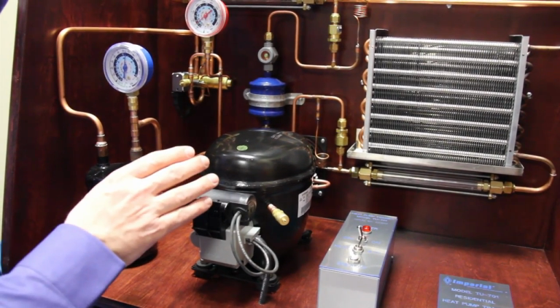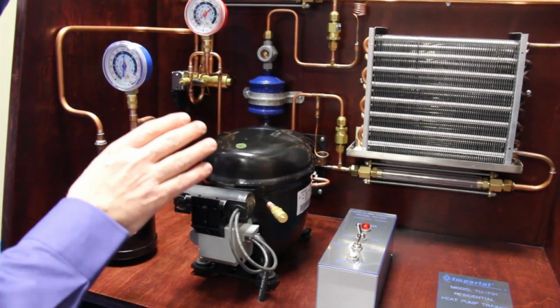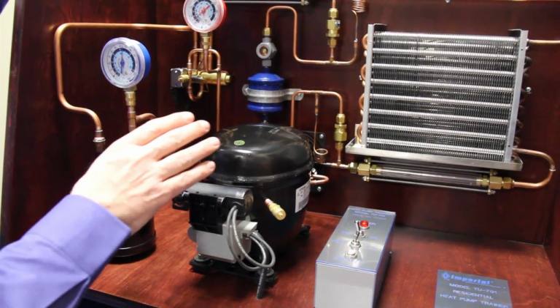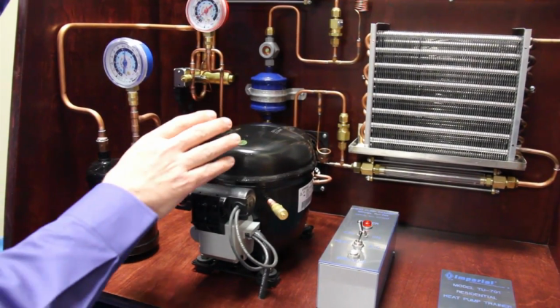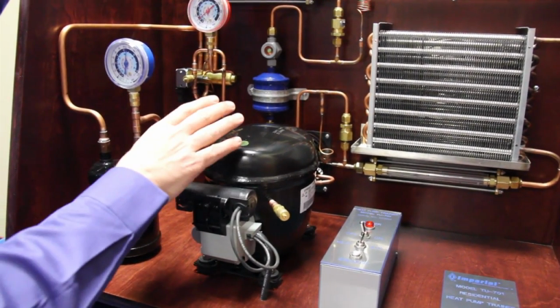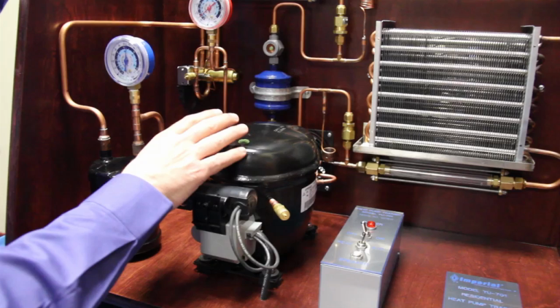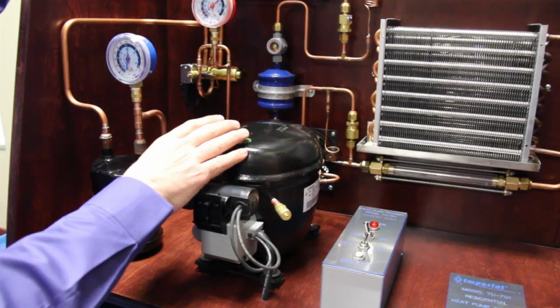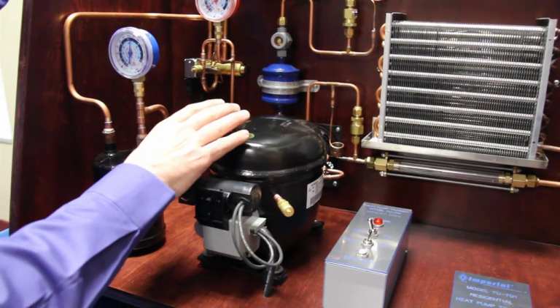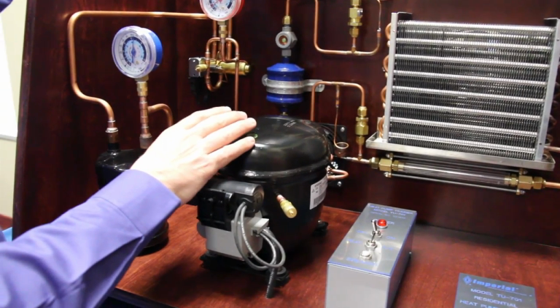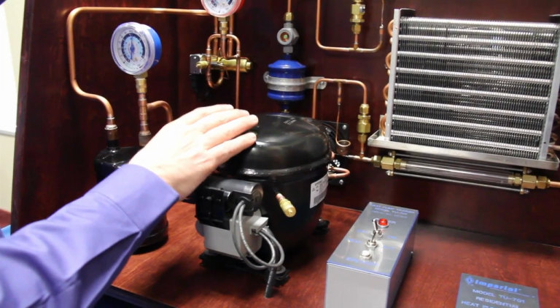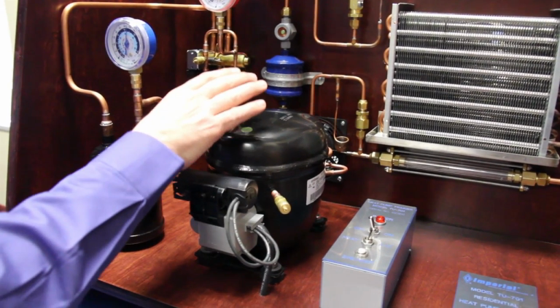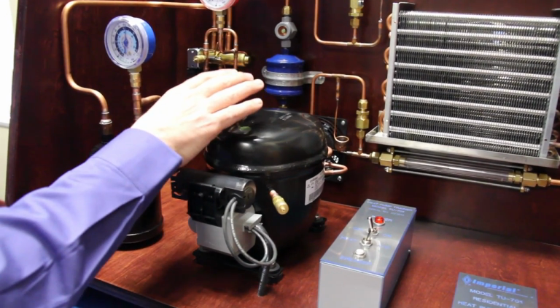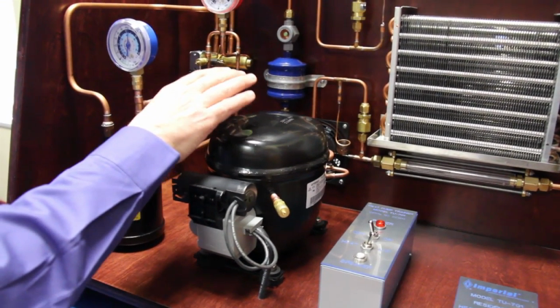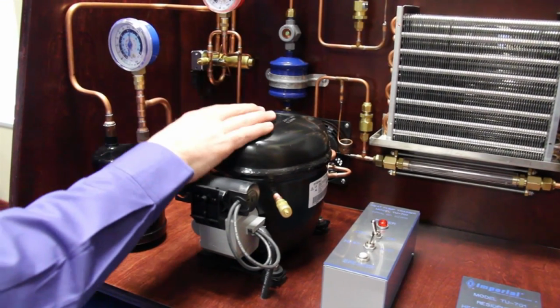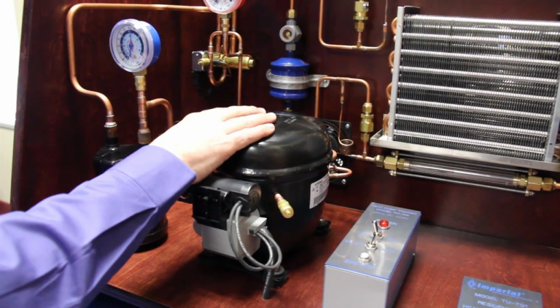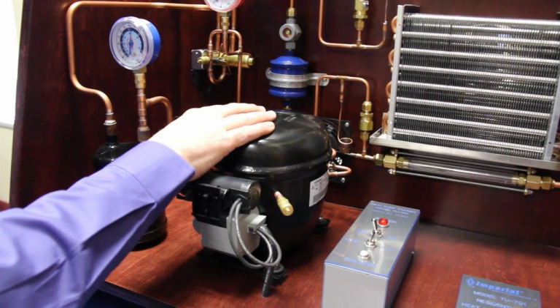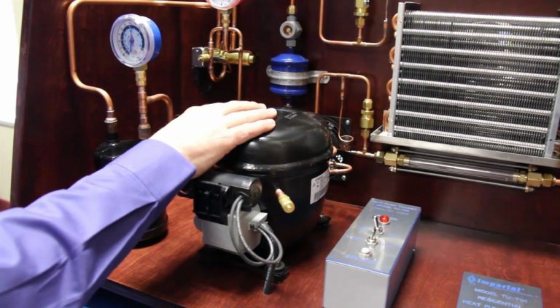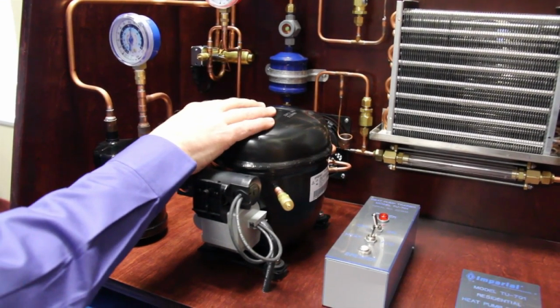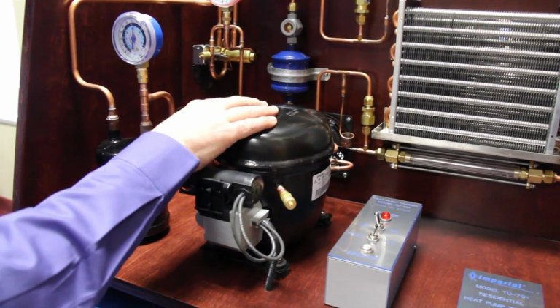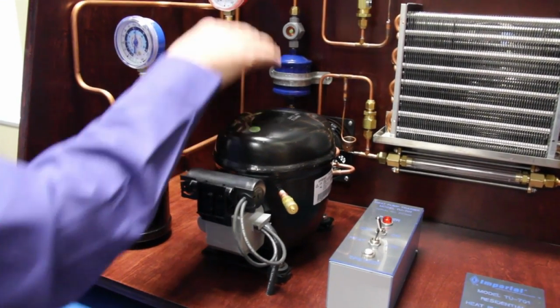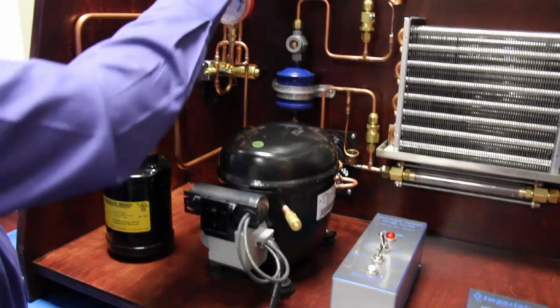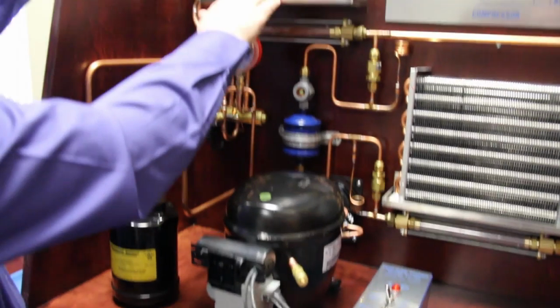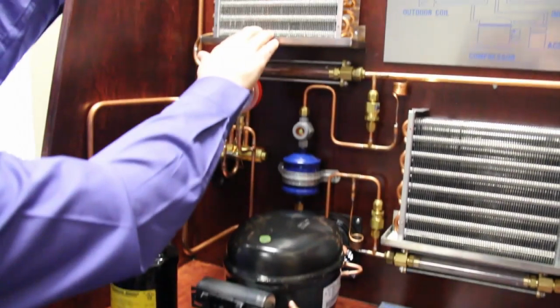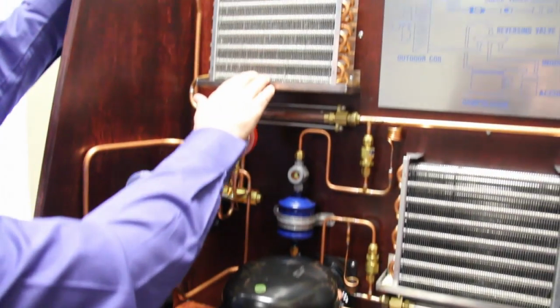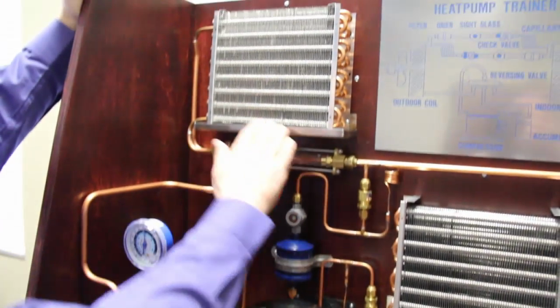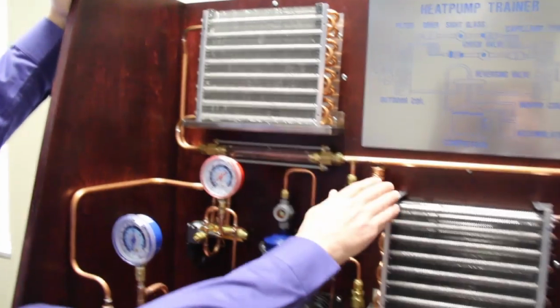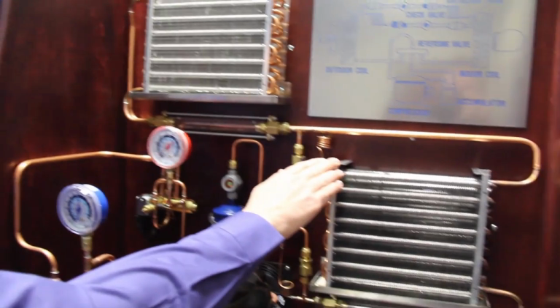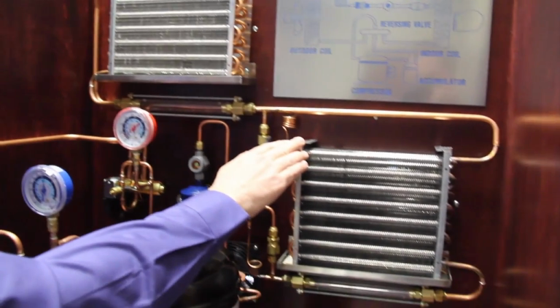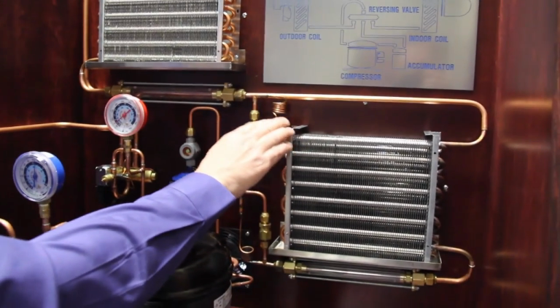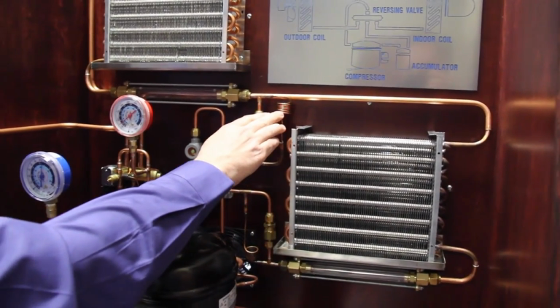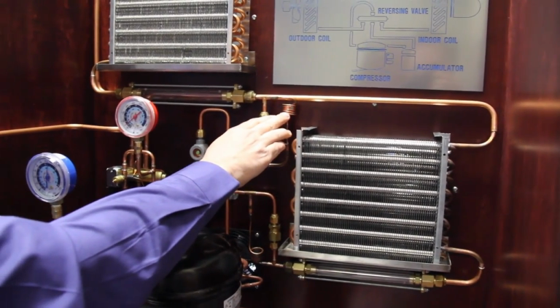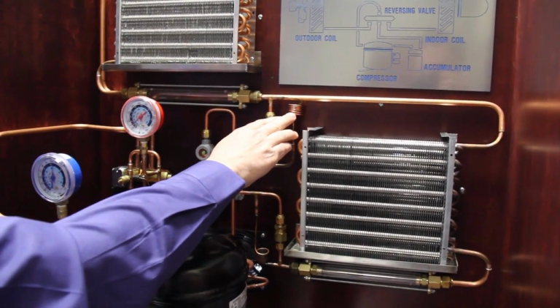The first thing to point out is the major components of the refrigeration system. Like in all refrigeration systems, we have our compressor, we have our outdoor coil, we have our indoor coil, we have a metering device.